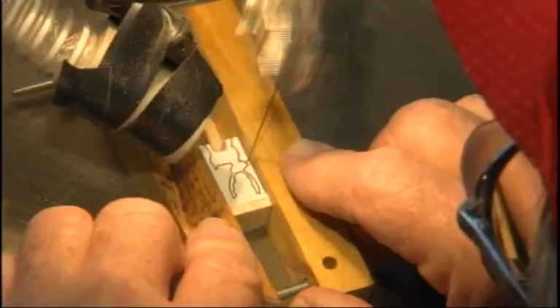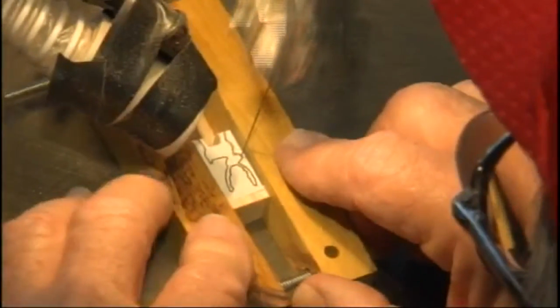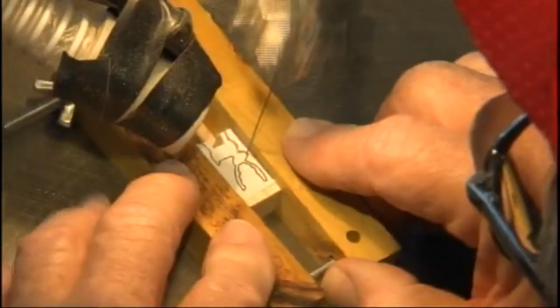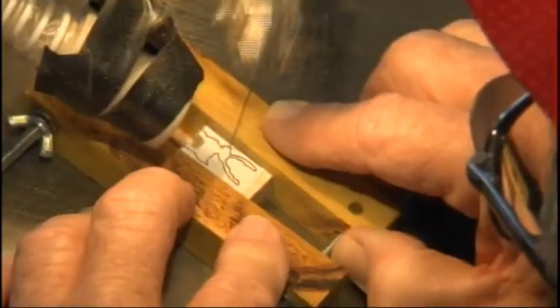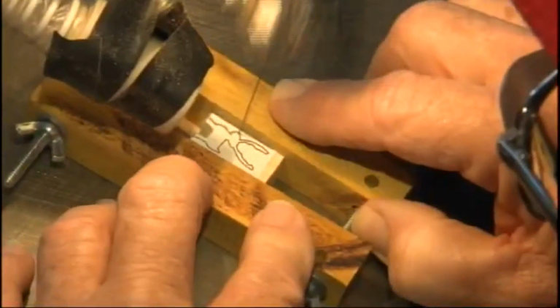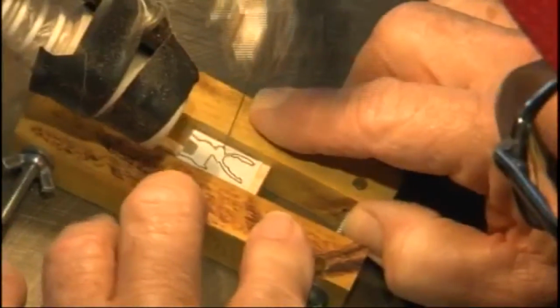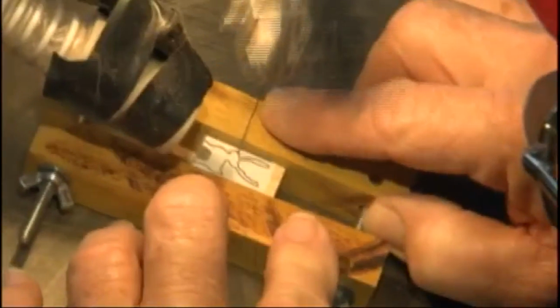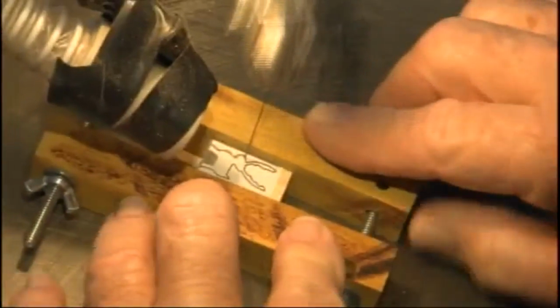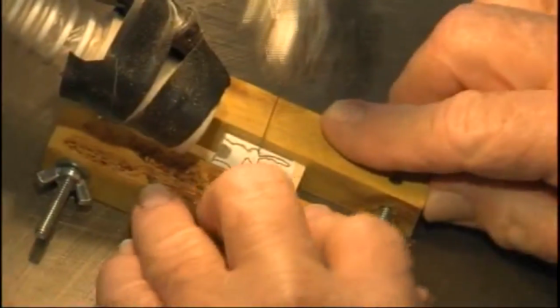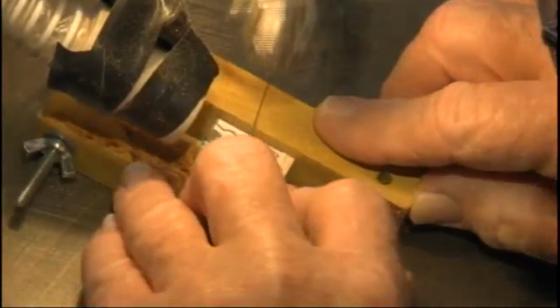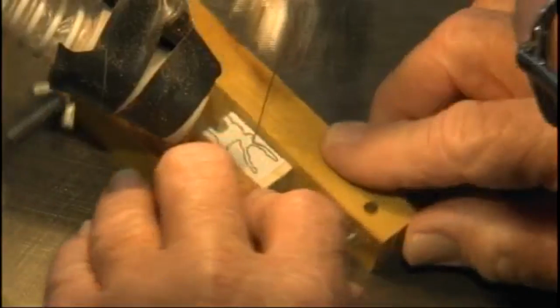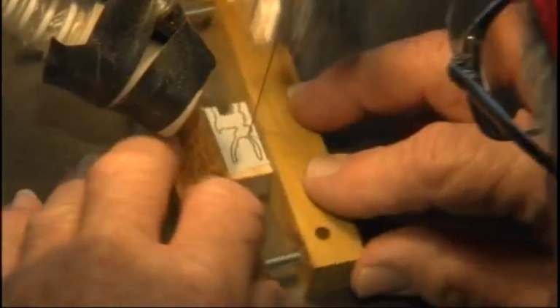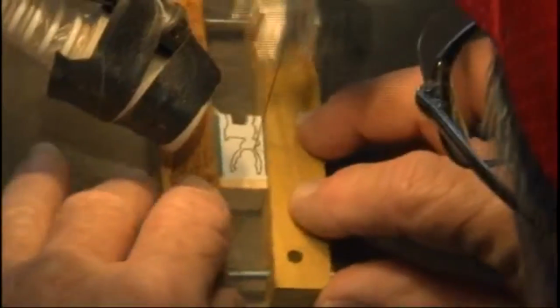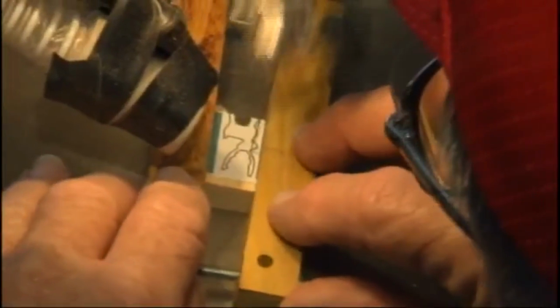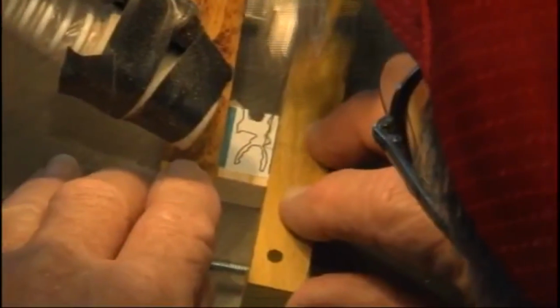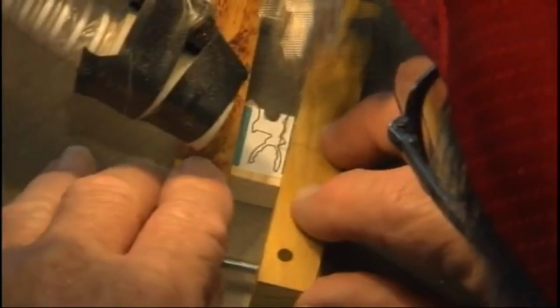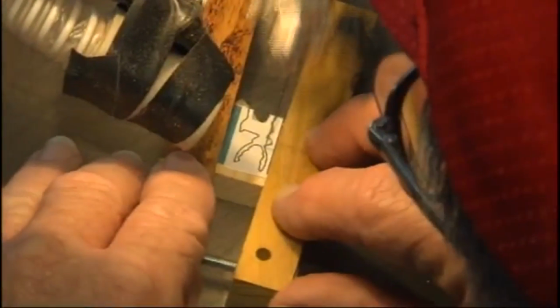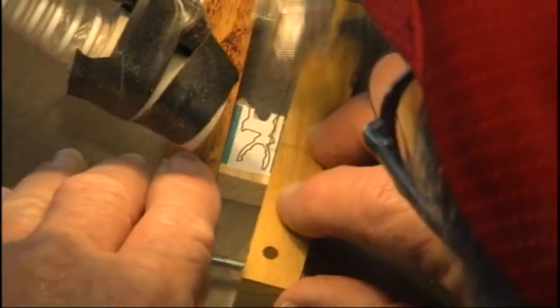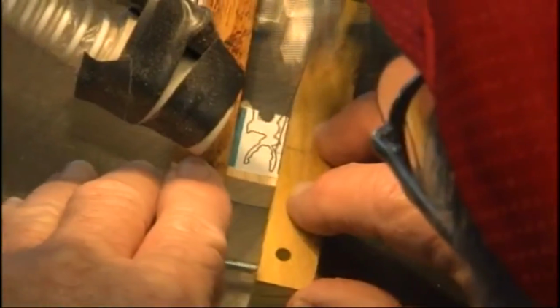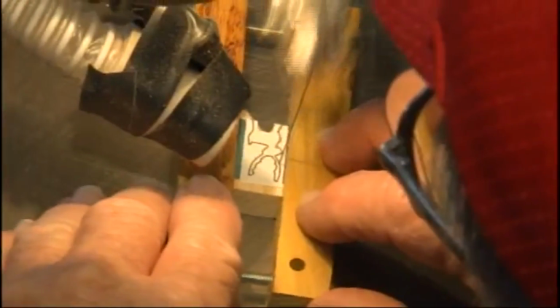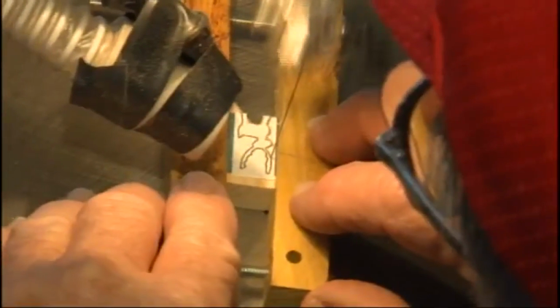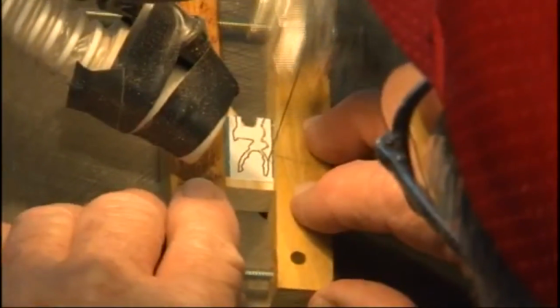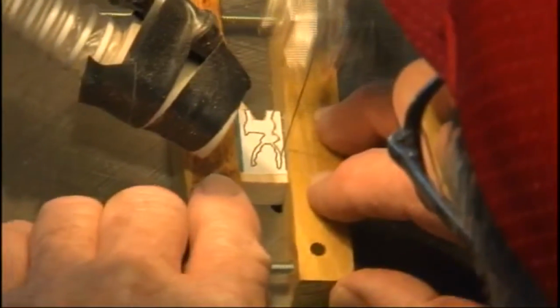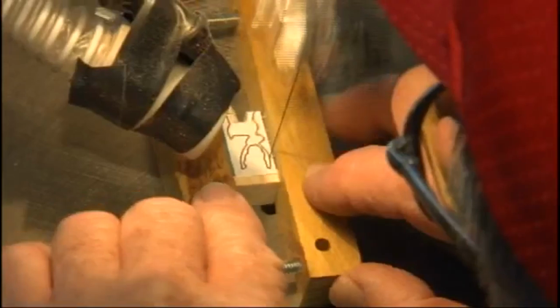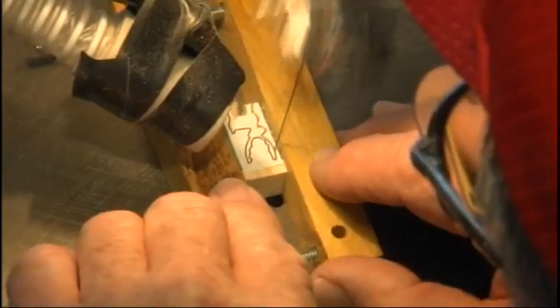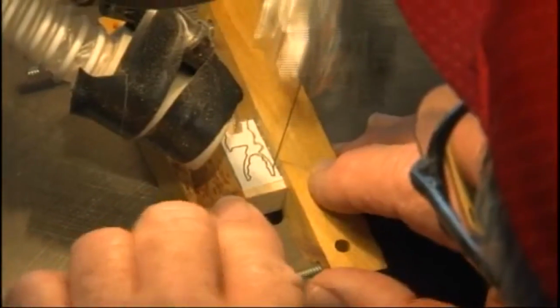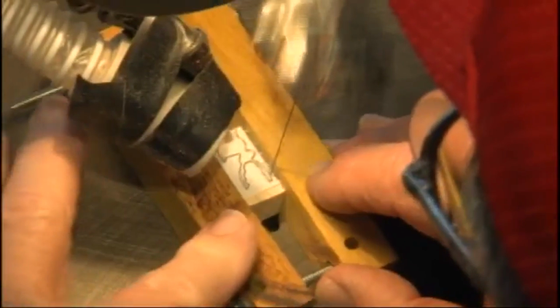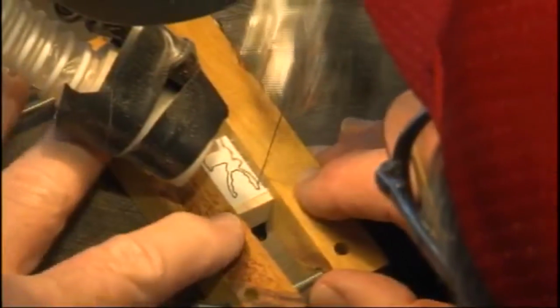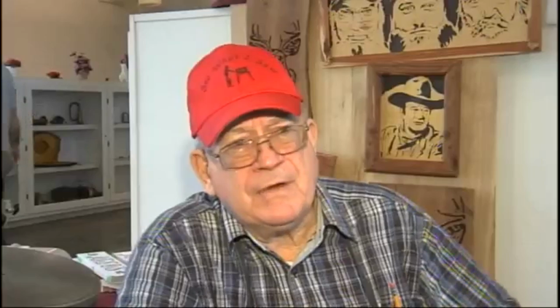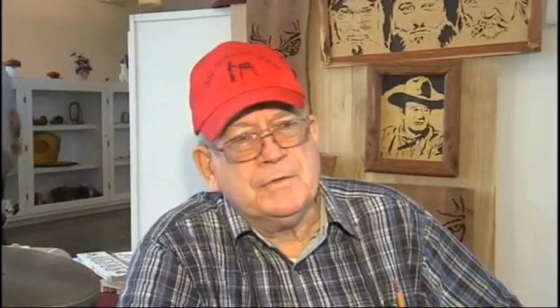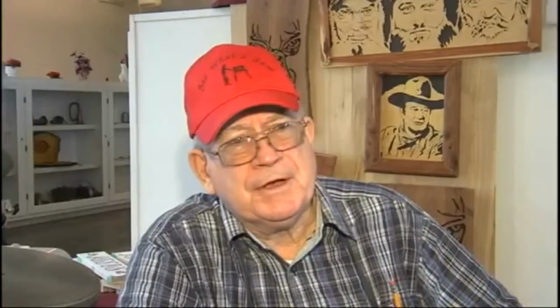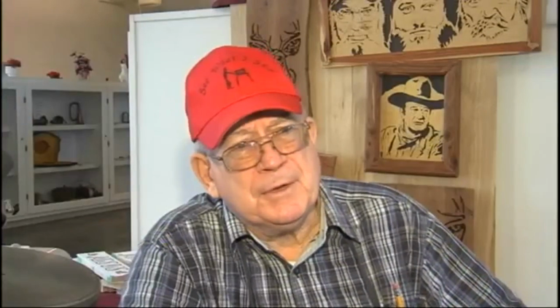There's some hand and eye coordination training. It brings some patience to you. If you try to rush through the job, you've got a piece of designer firewood that you've got to get rid of.